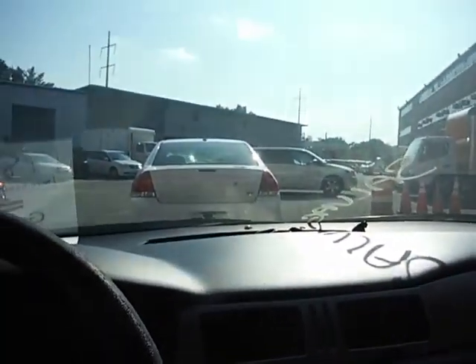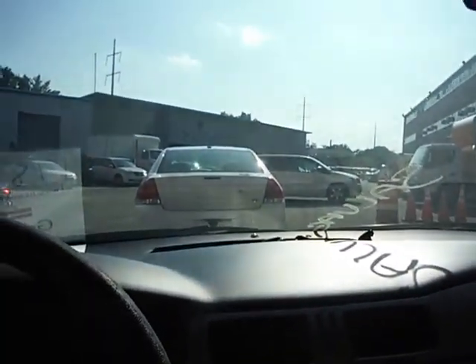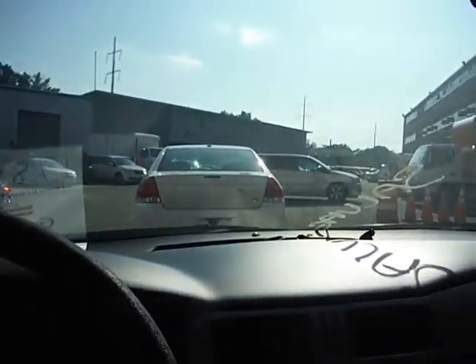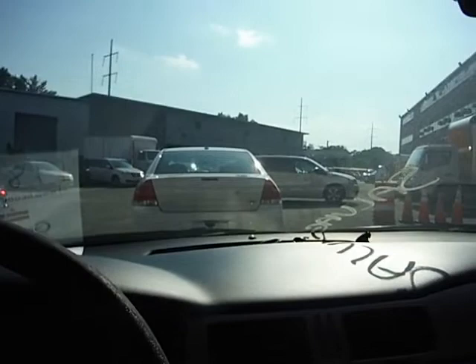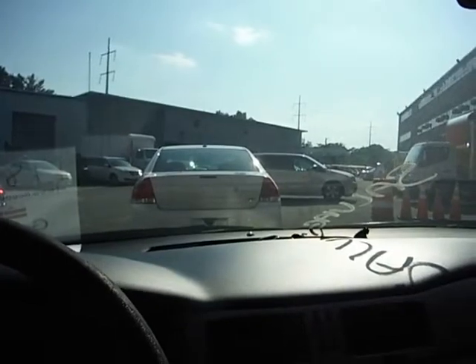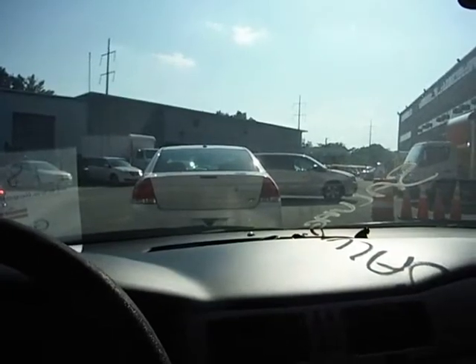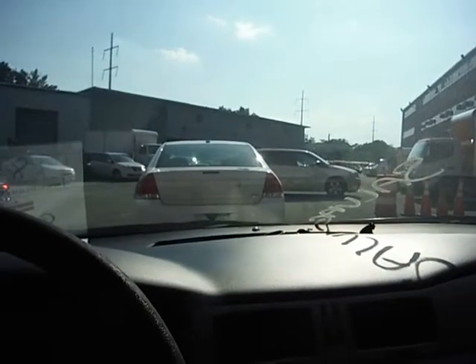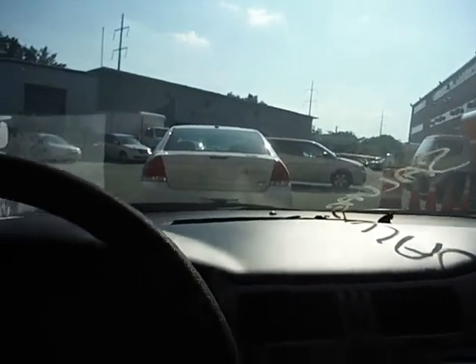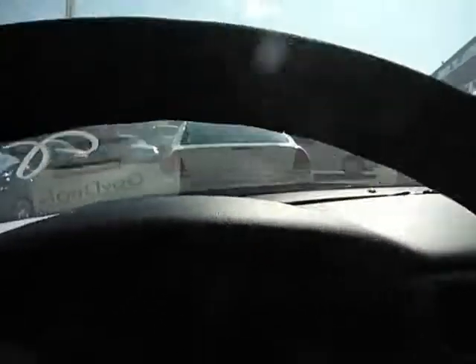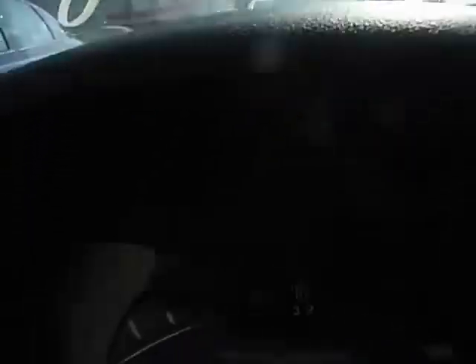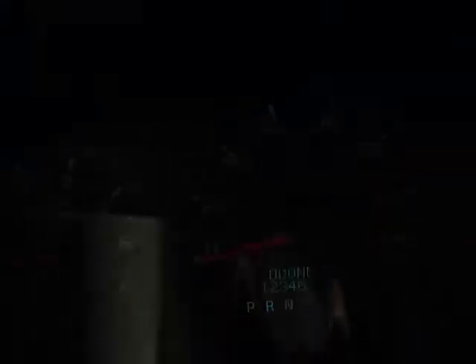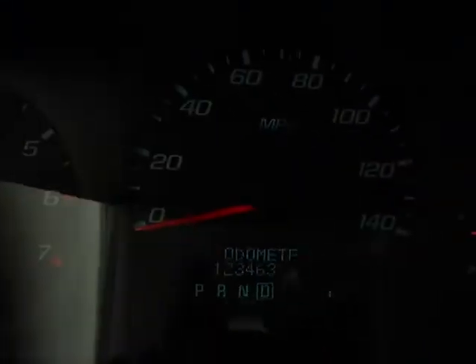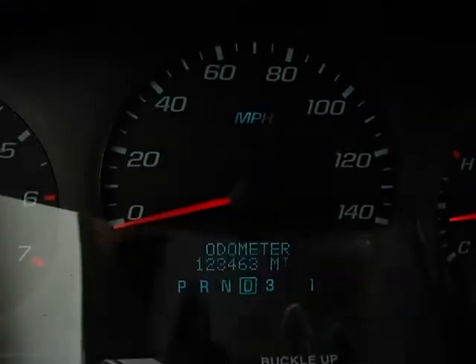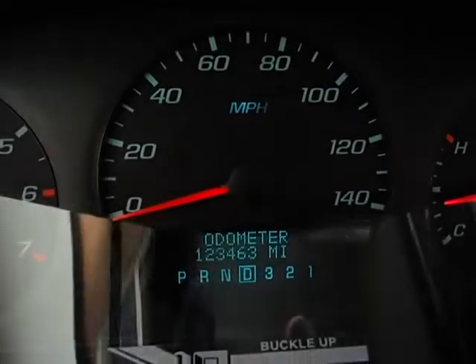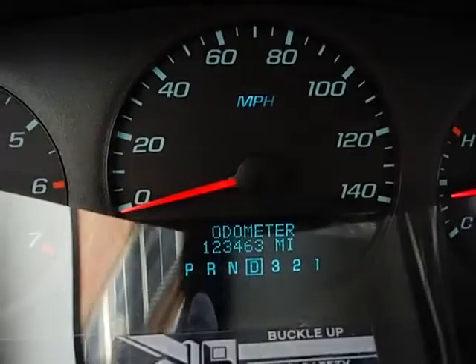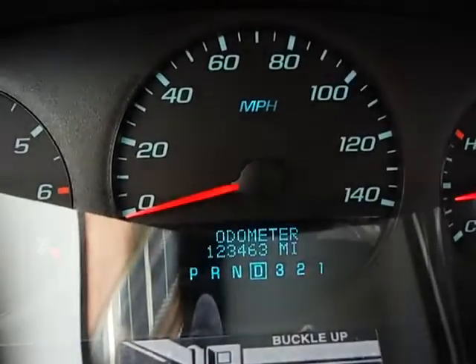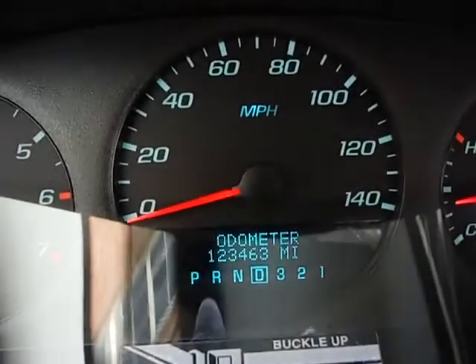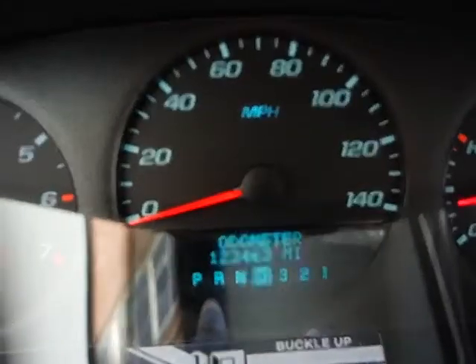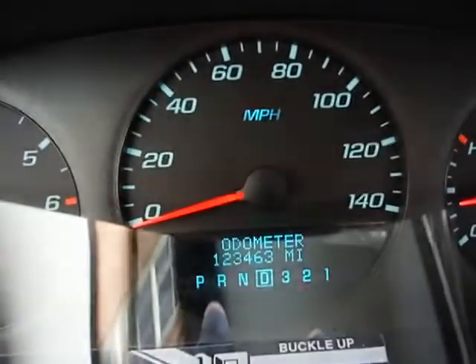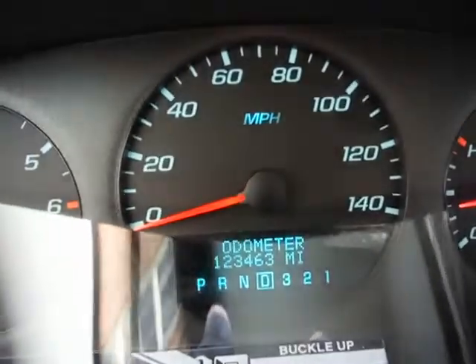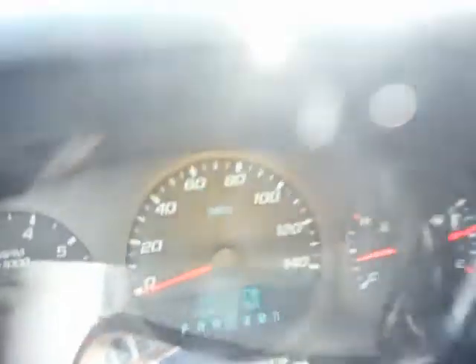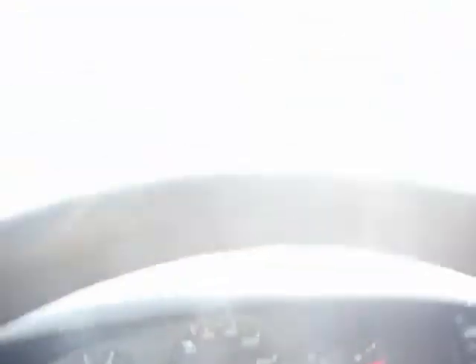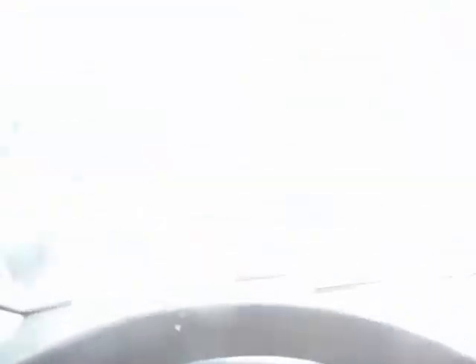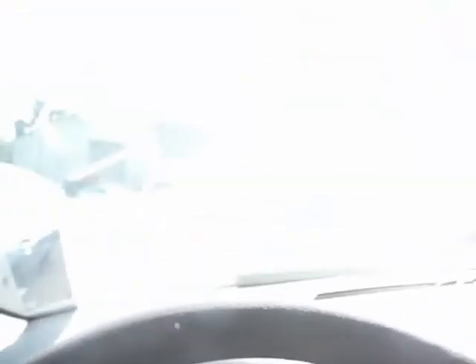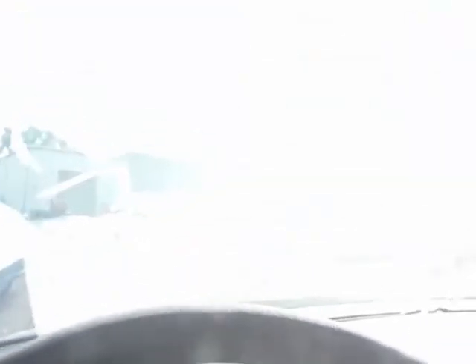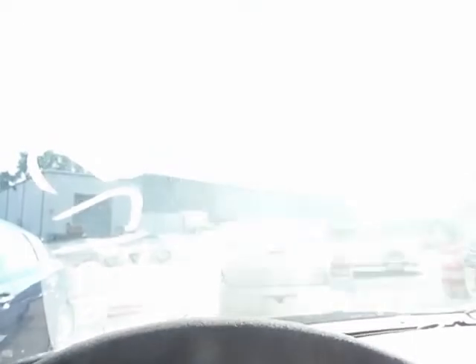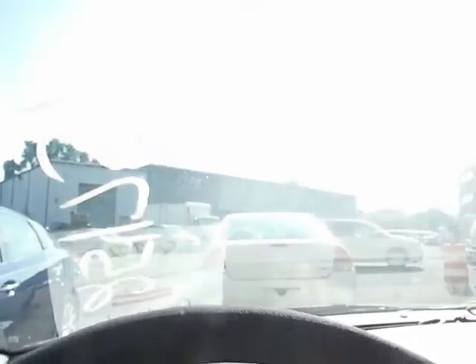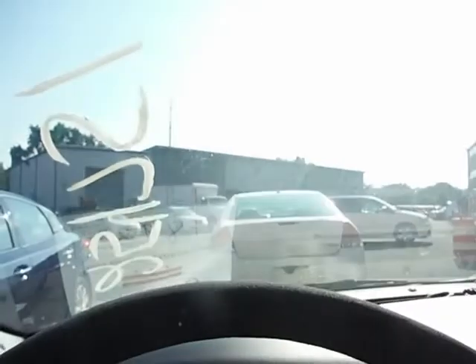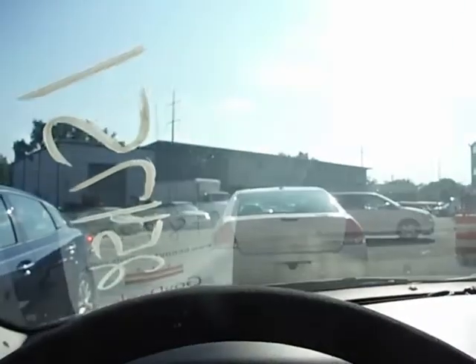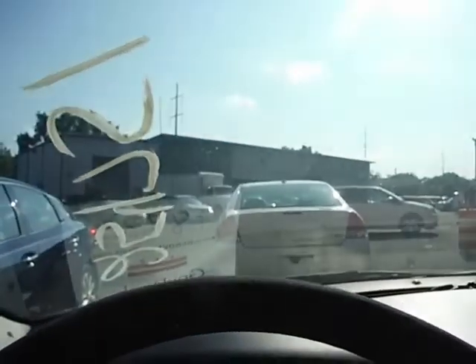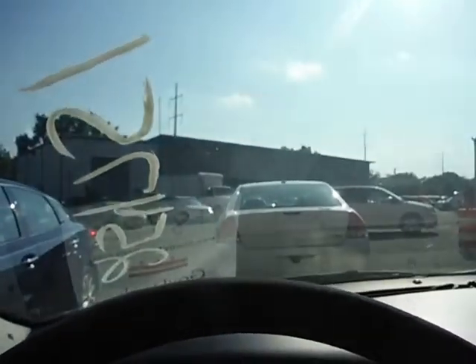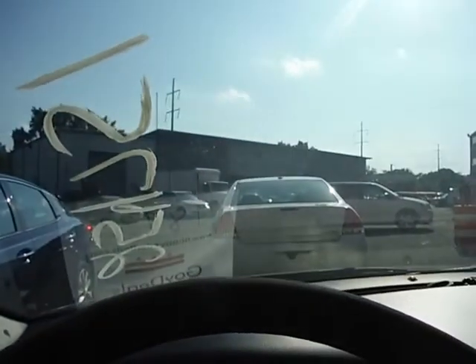2010 with 123,463 miles. True mechanical conditions are unknown. Inspection hours are 8 a.m. to 3 p.m.